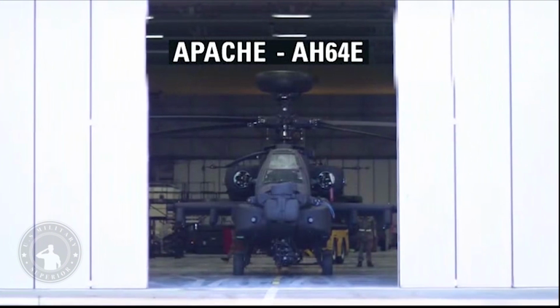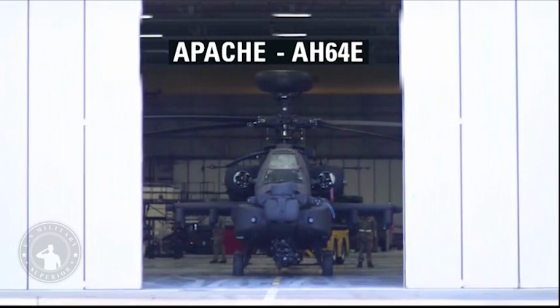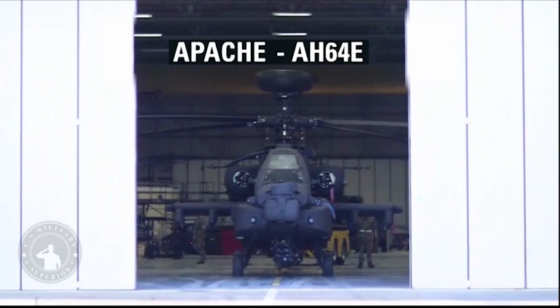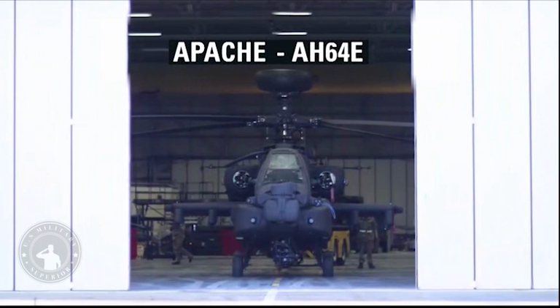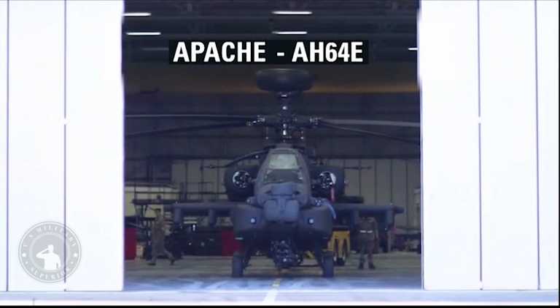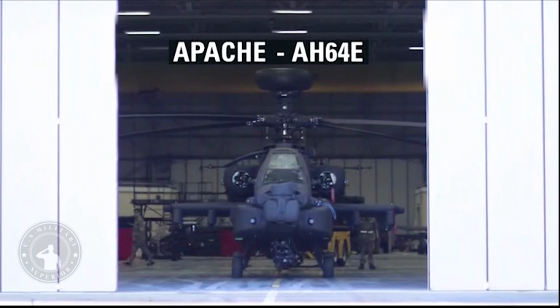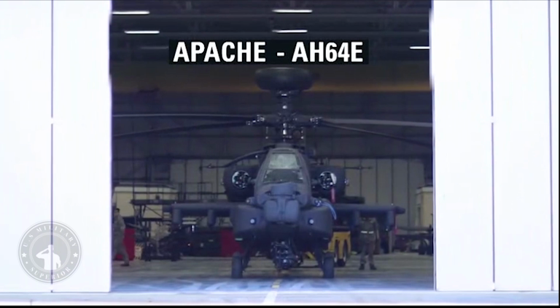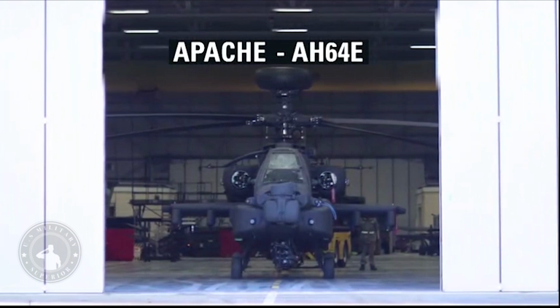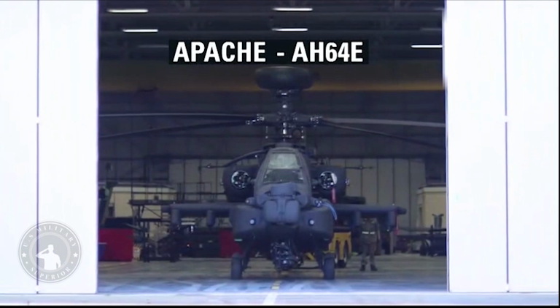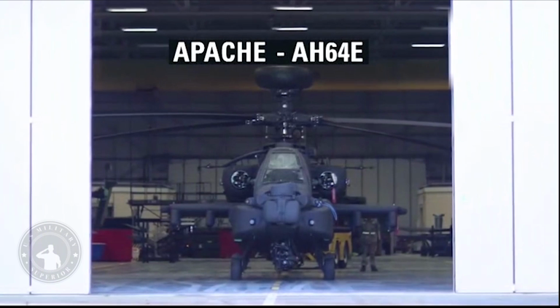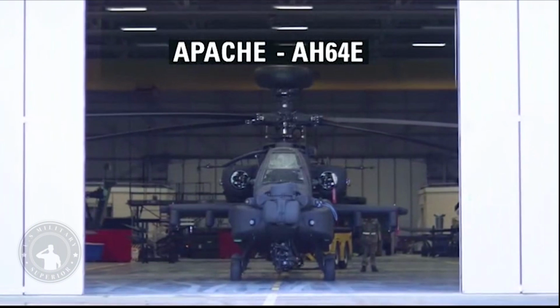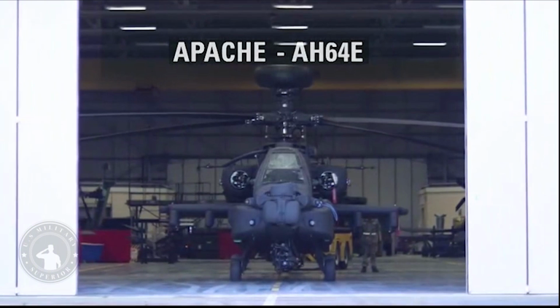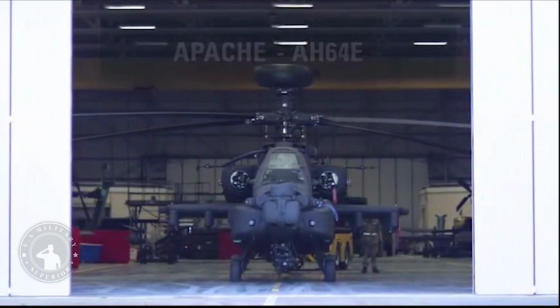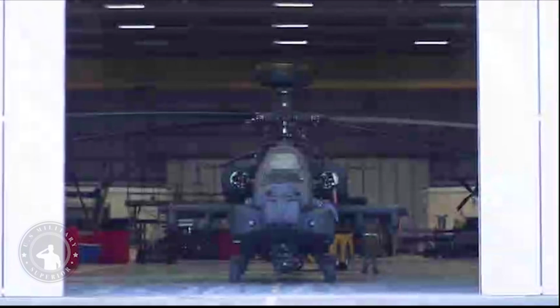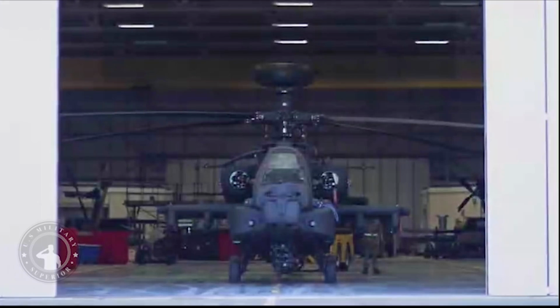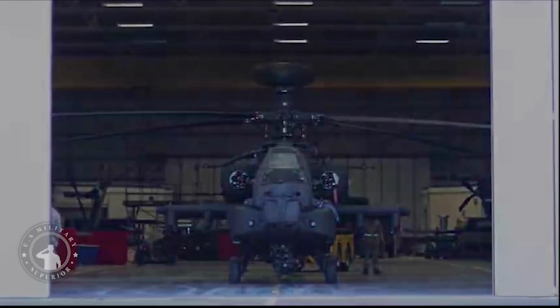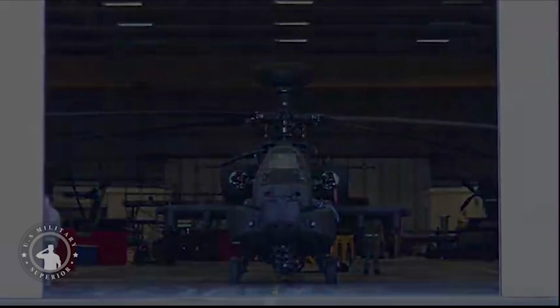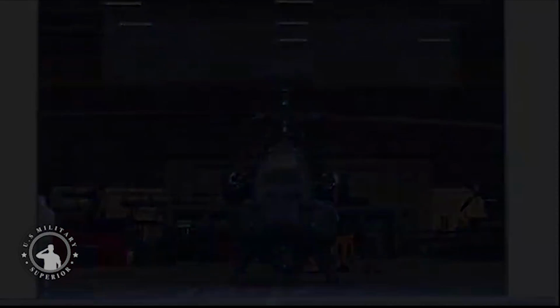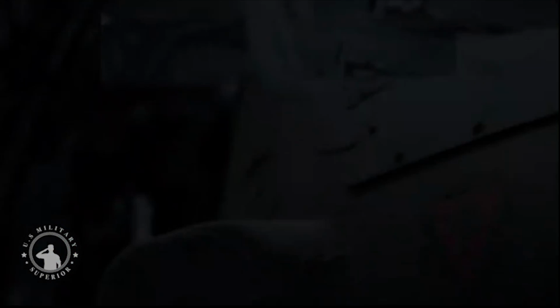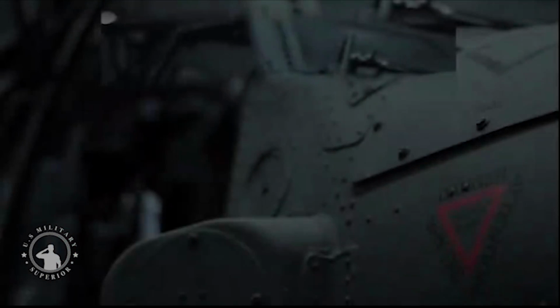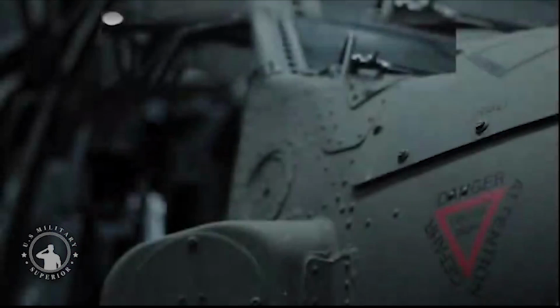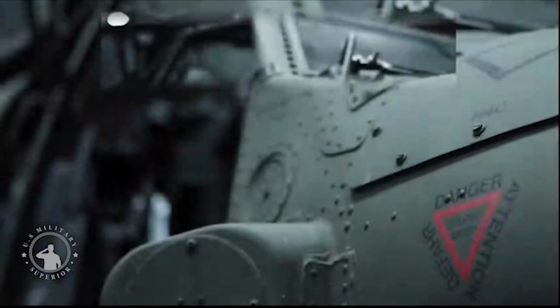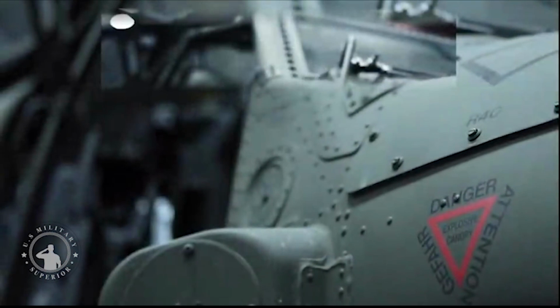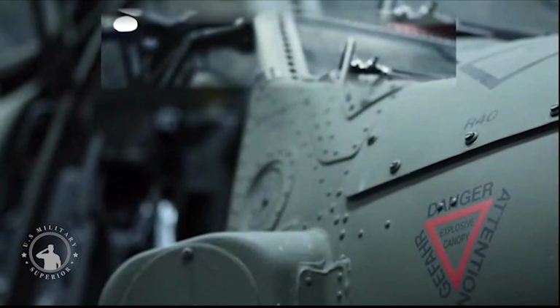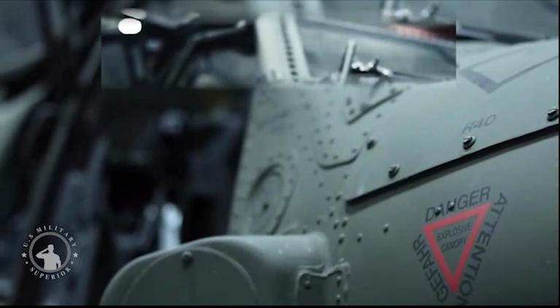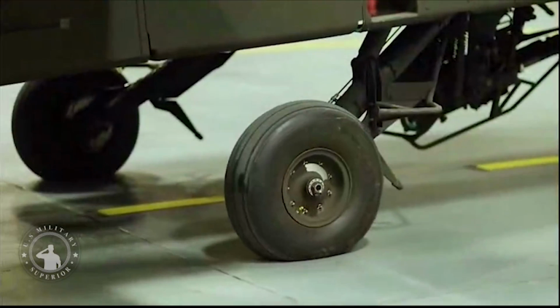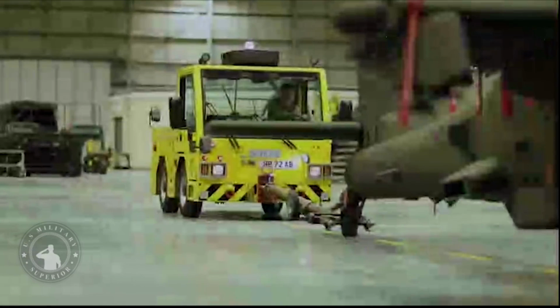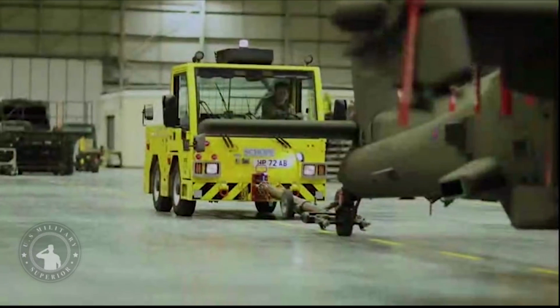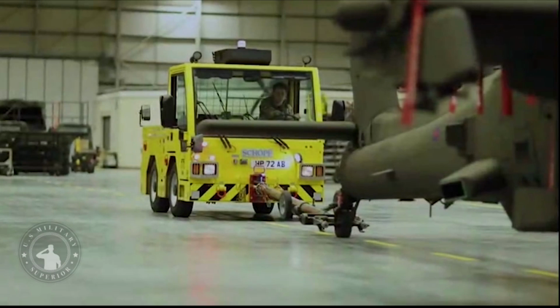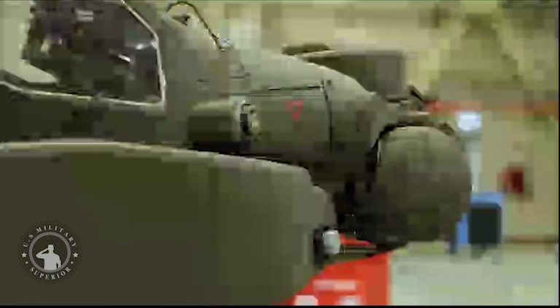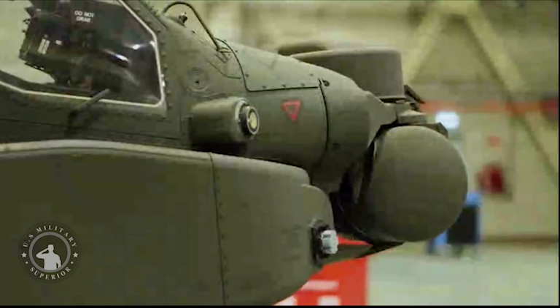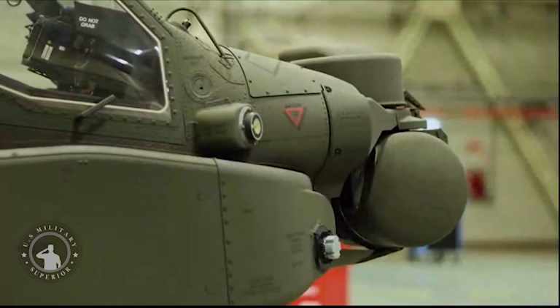50 Apache A64E version 6 aircraft have been purchased from the United States to provide a state-of-the-art attack aviation capability that will be a key element of how the Army fights in the coming decades, as set out in the Future Soldier program.